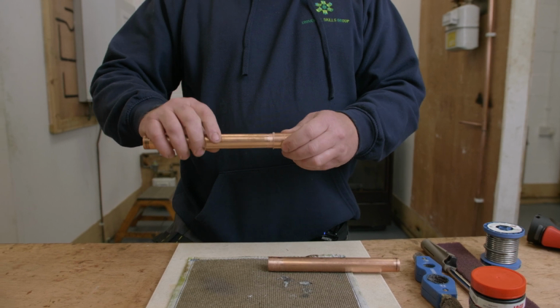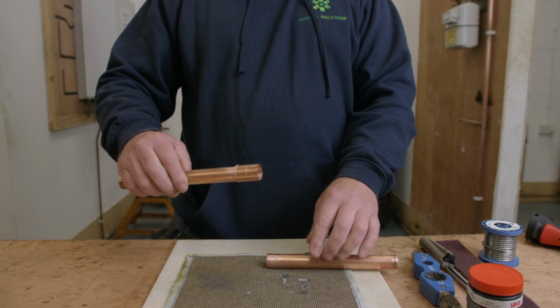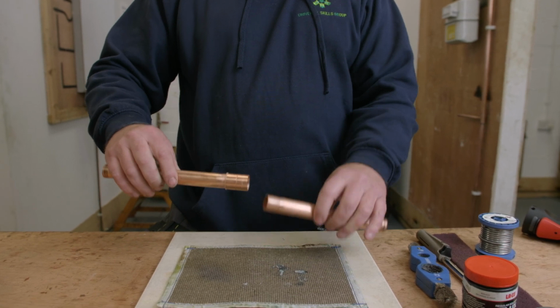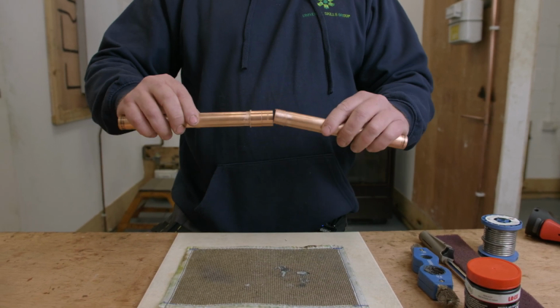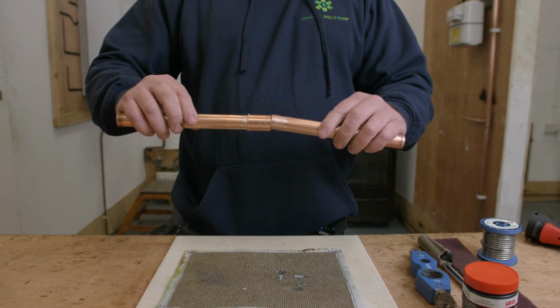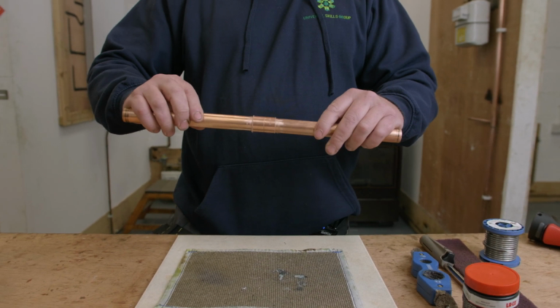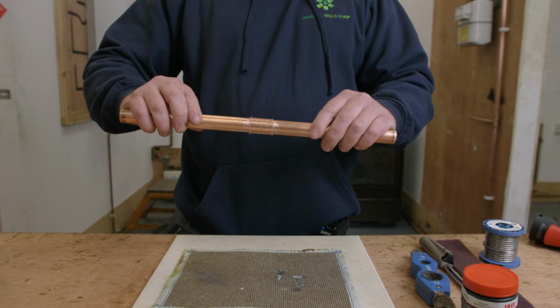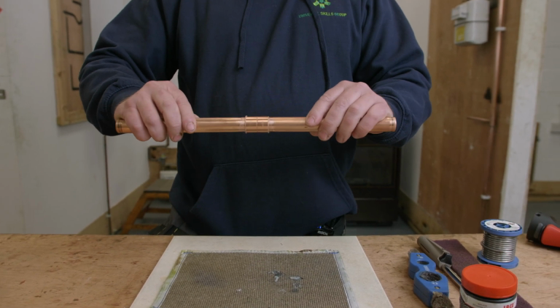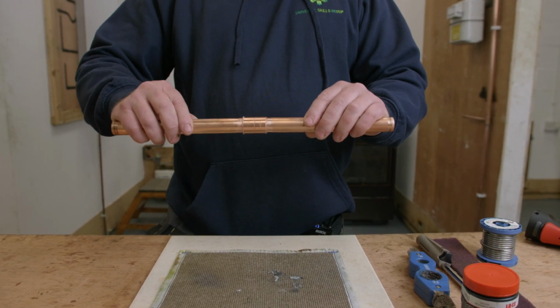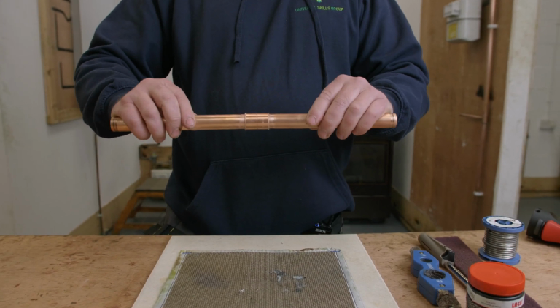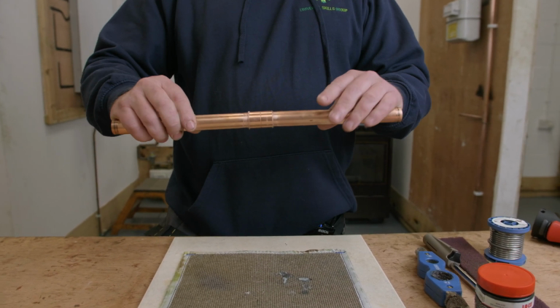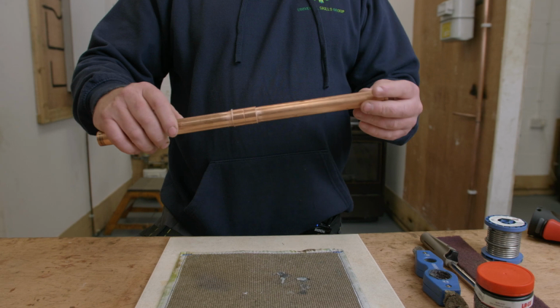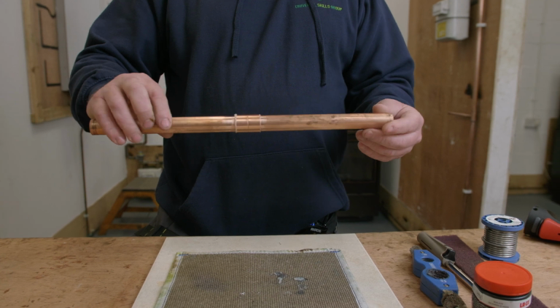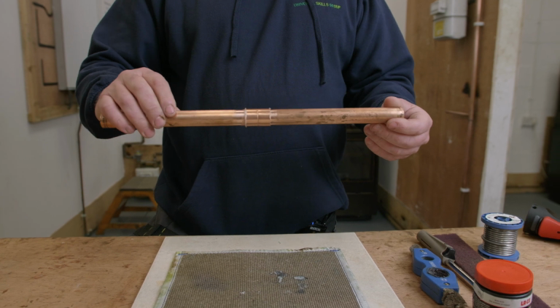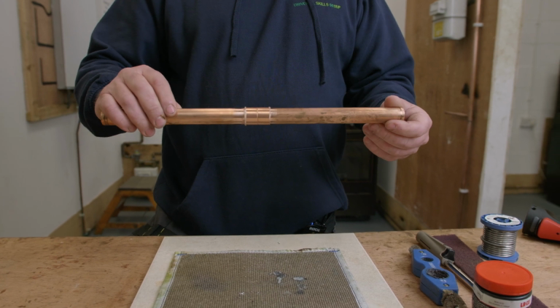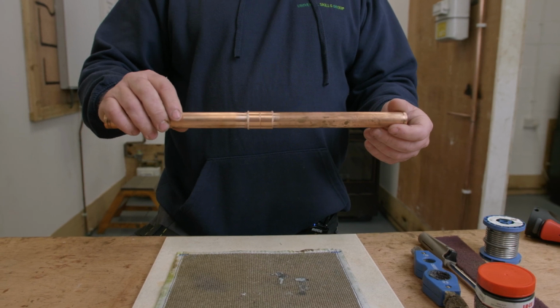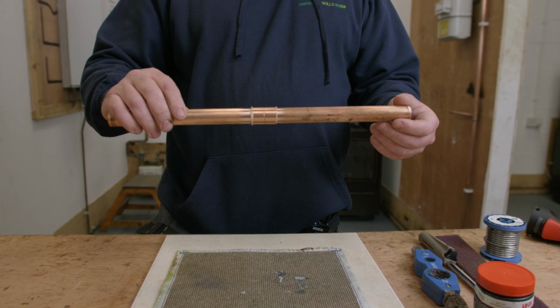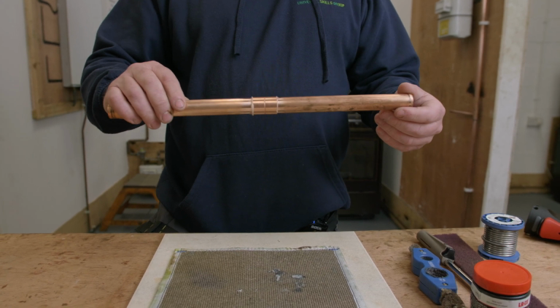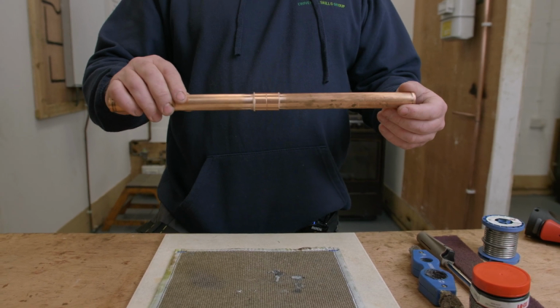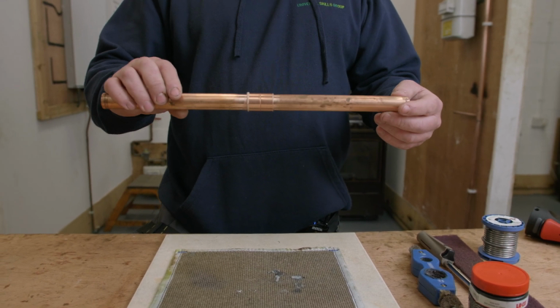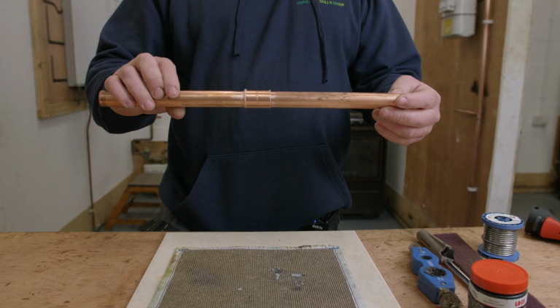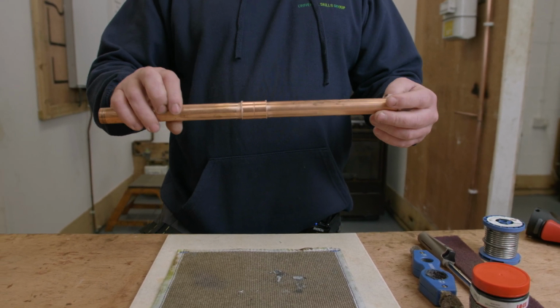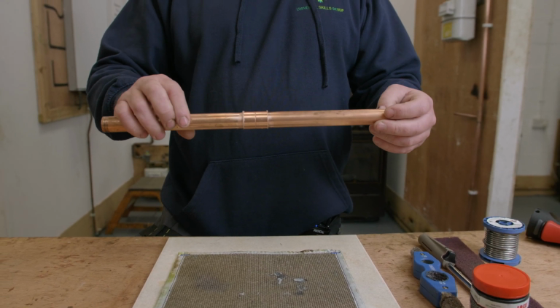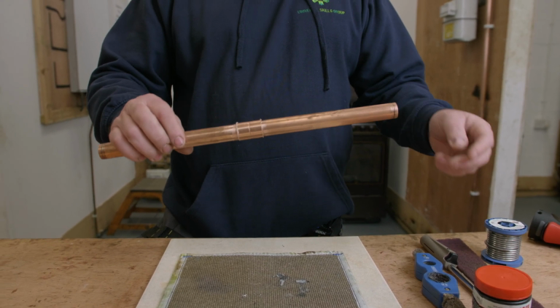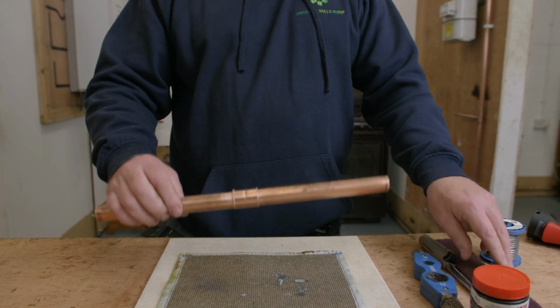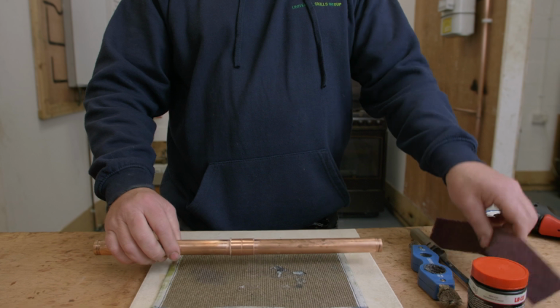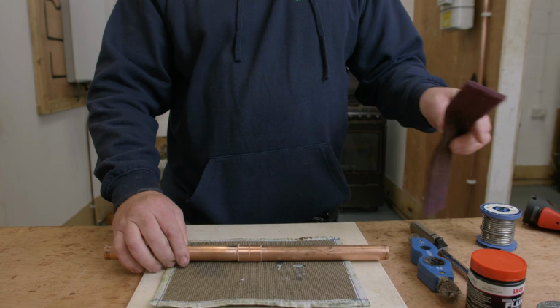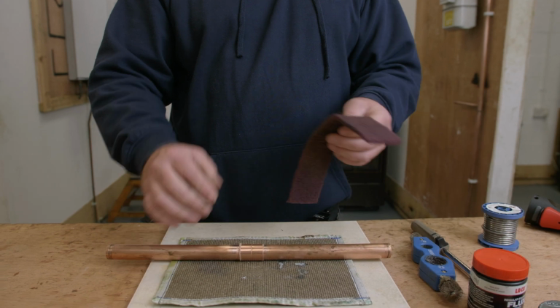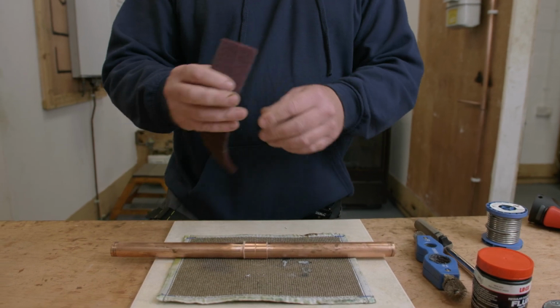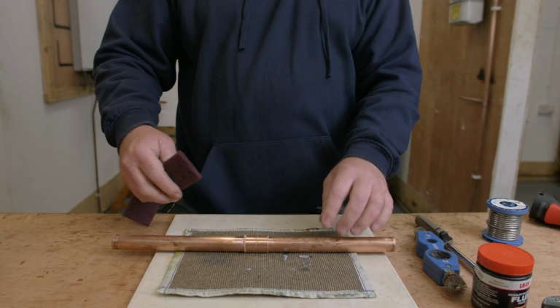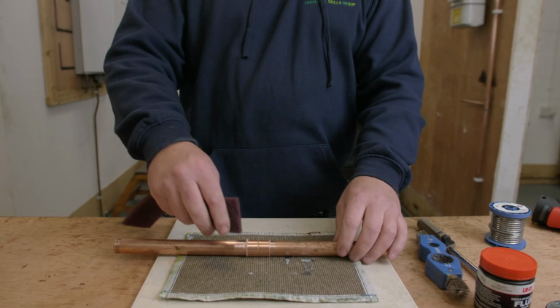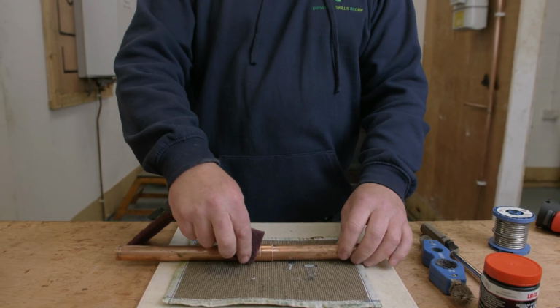Slight twist once it's in place, twist again, and all I'm now going to do is wipe away any excess flux from around the joint.